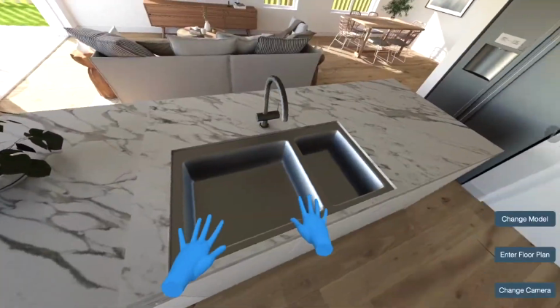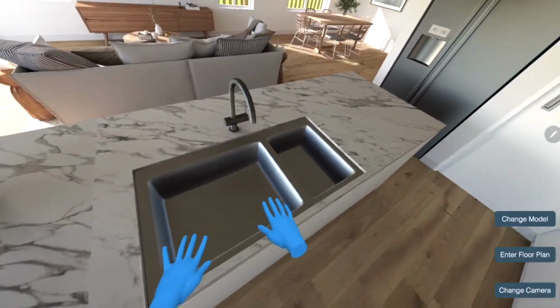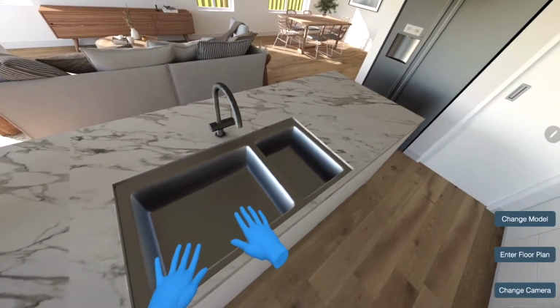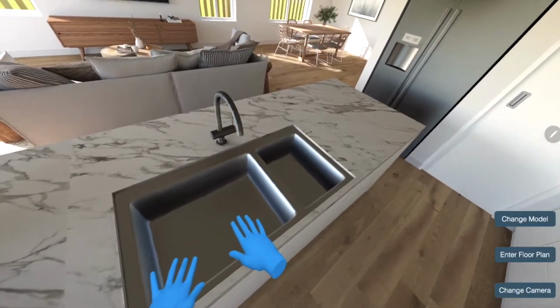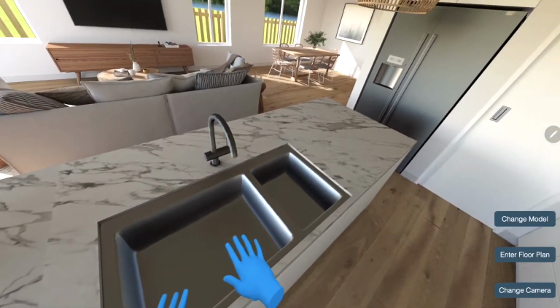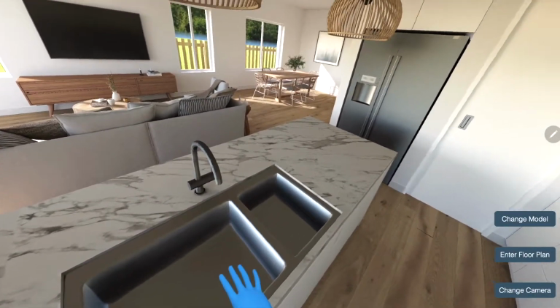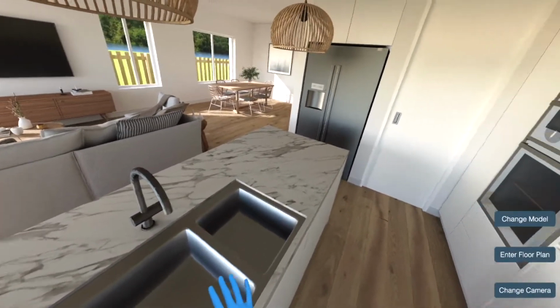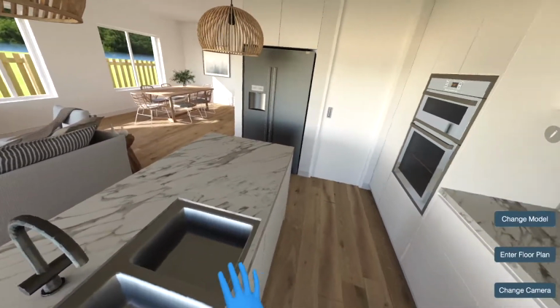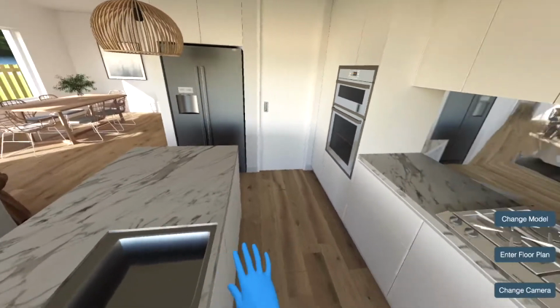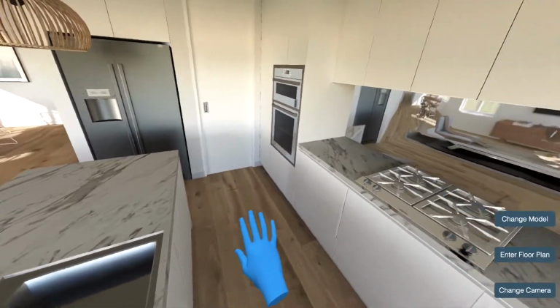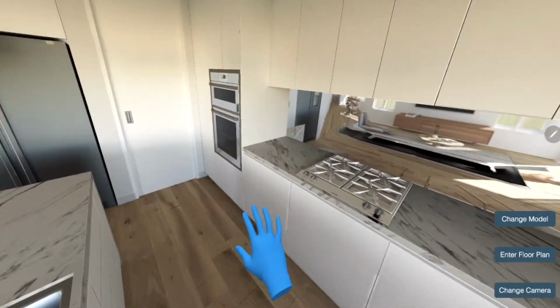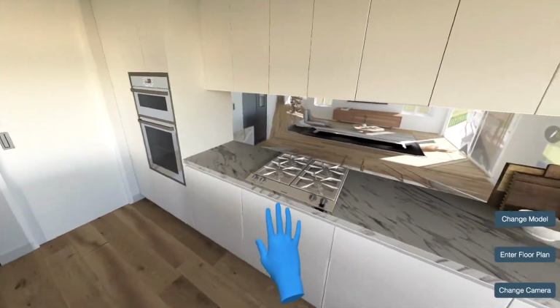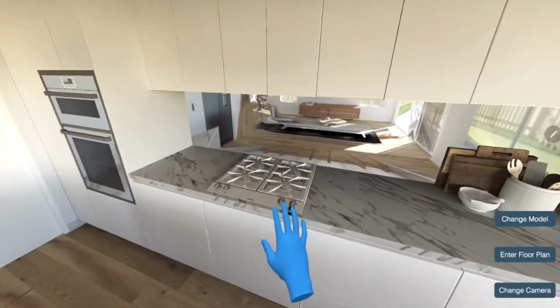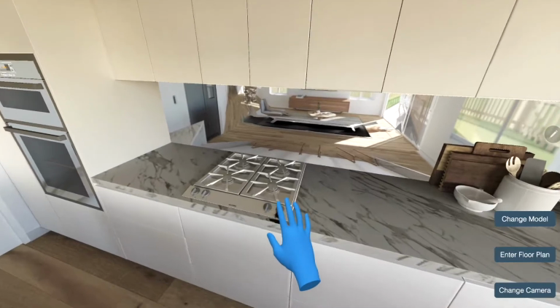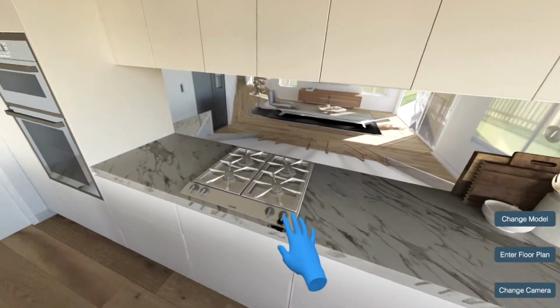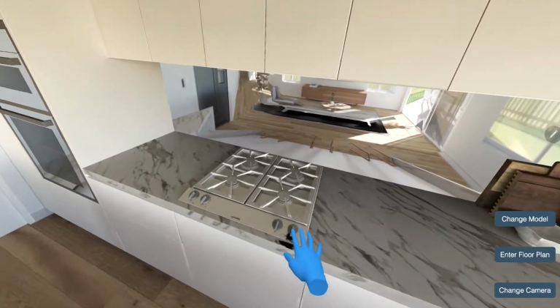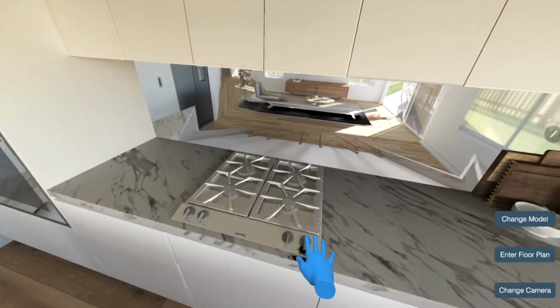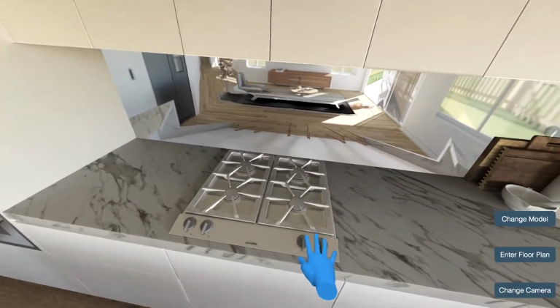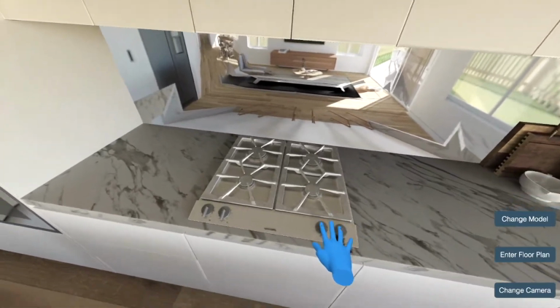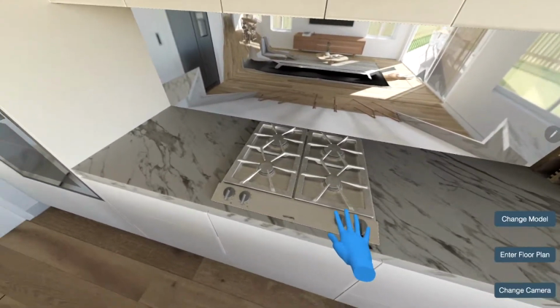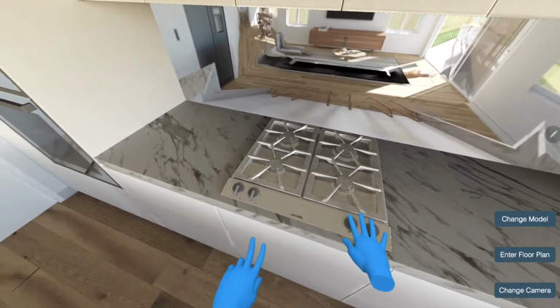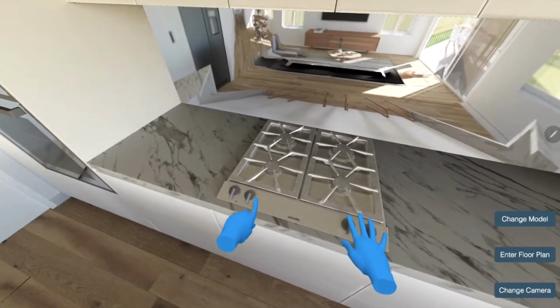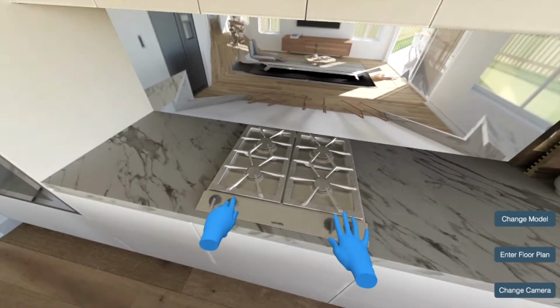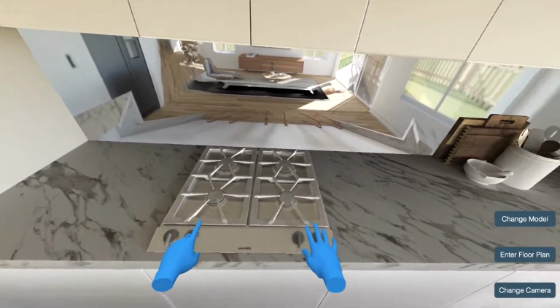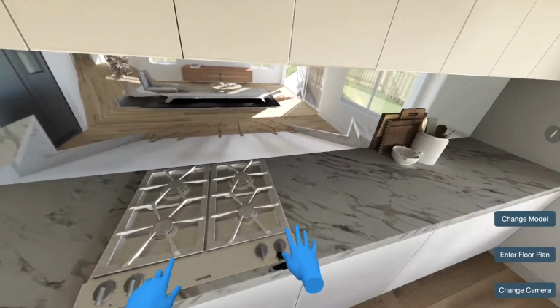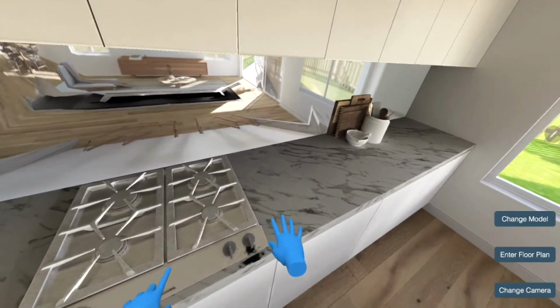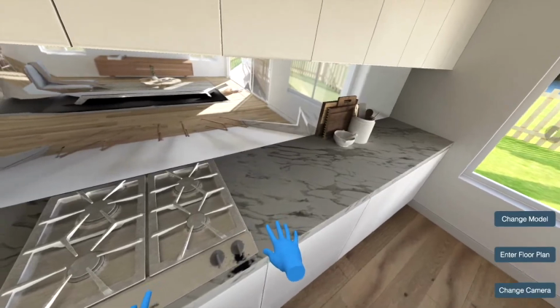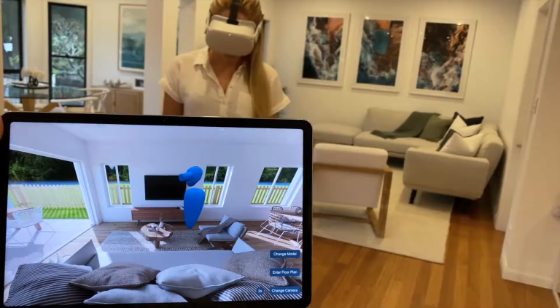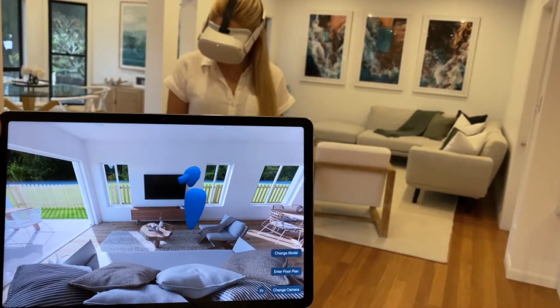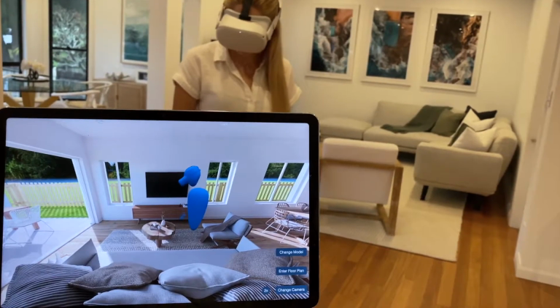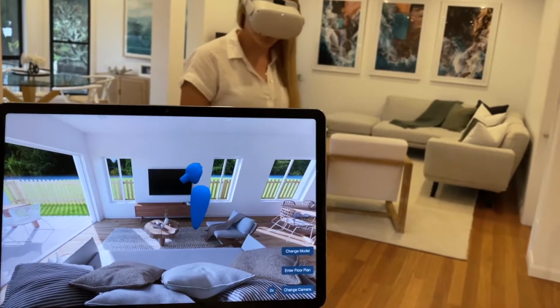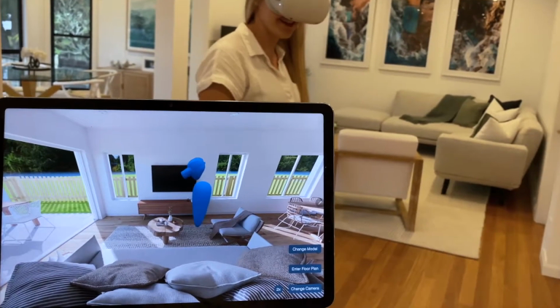Now you can explore every detail in one-to-one scale. Navigating through the design is easy — just use your controllers to teleport around, or connect your experience to your tablet.